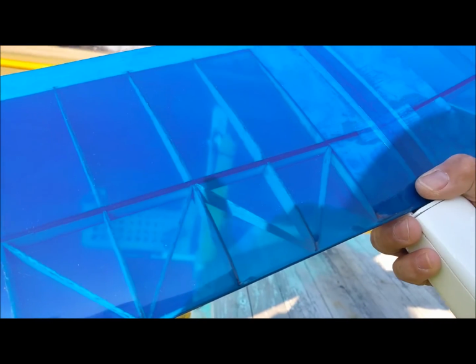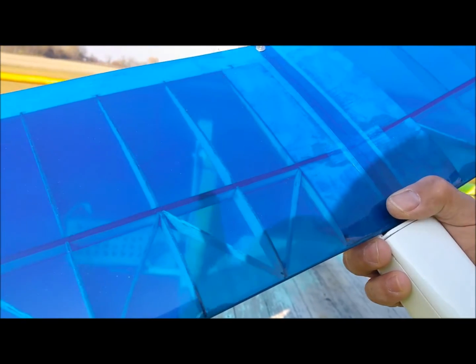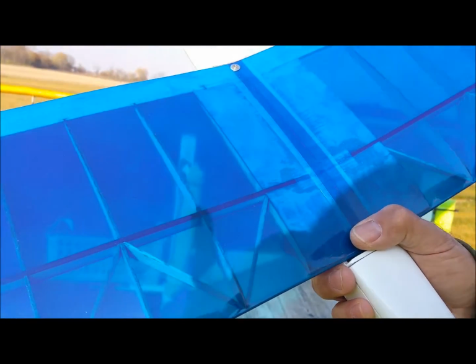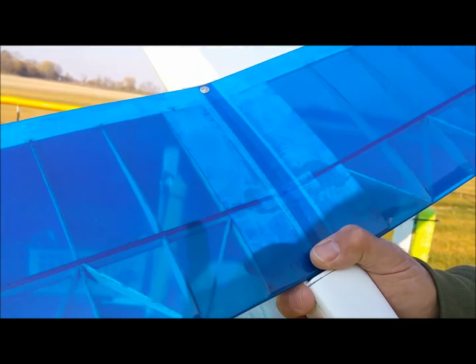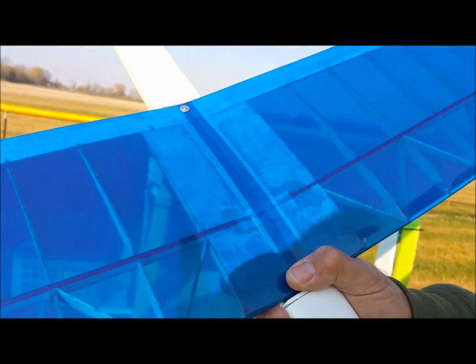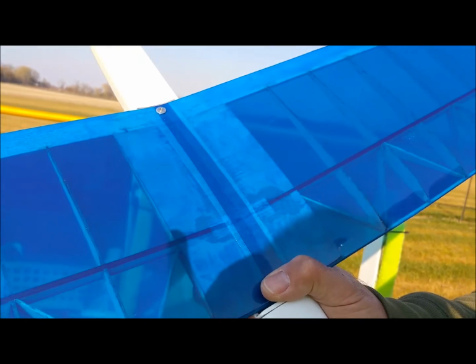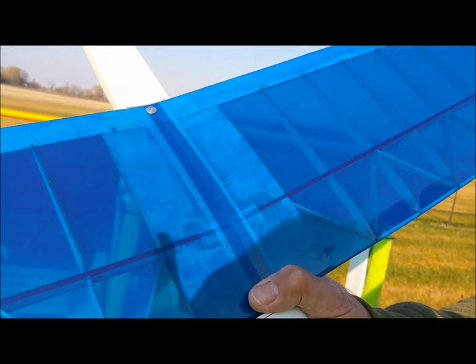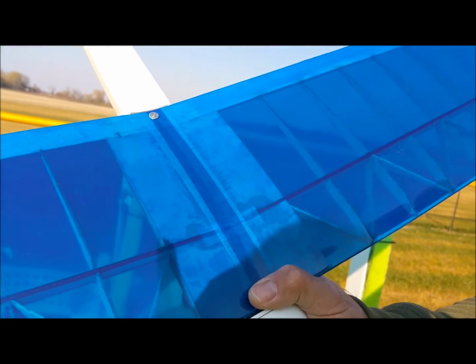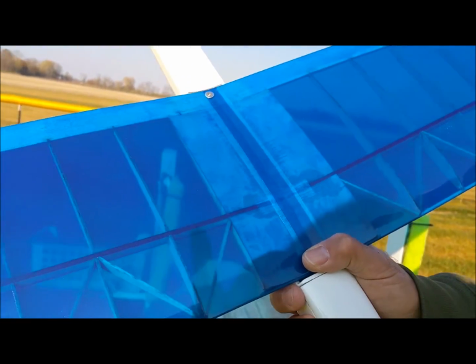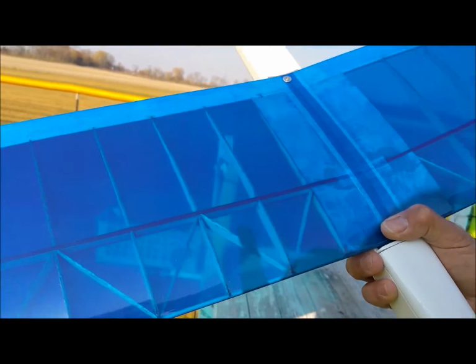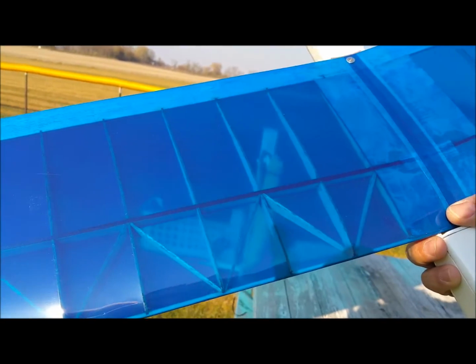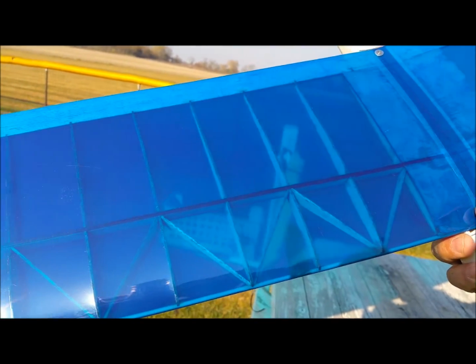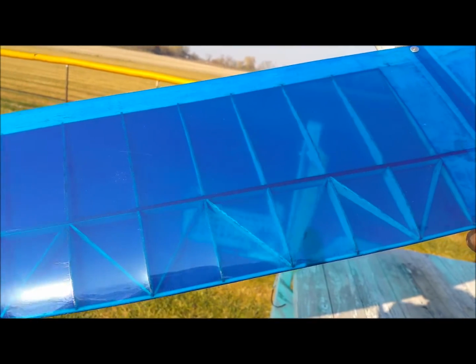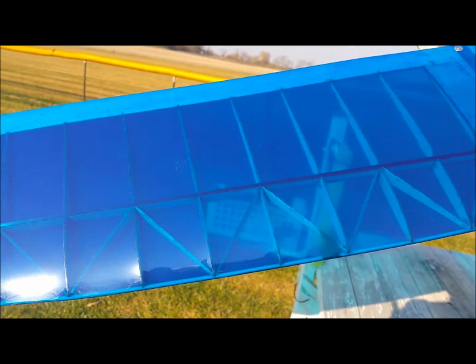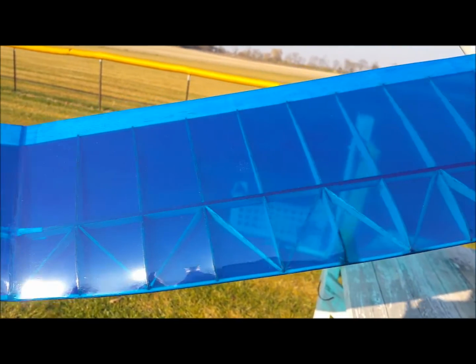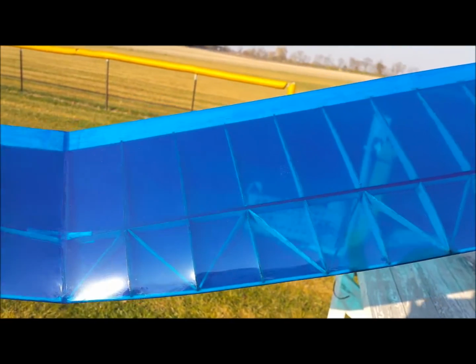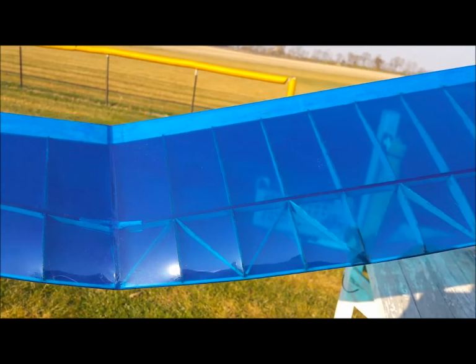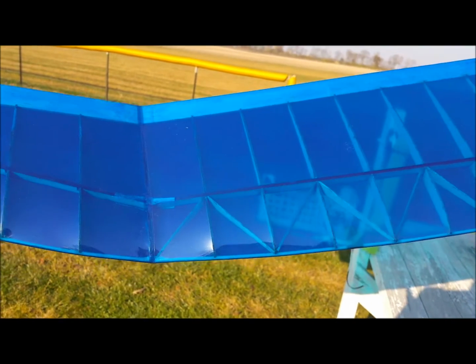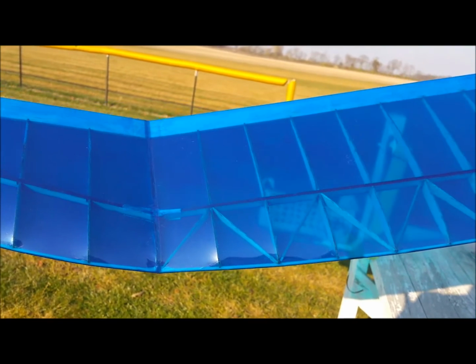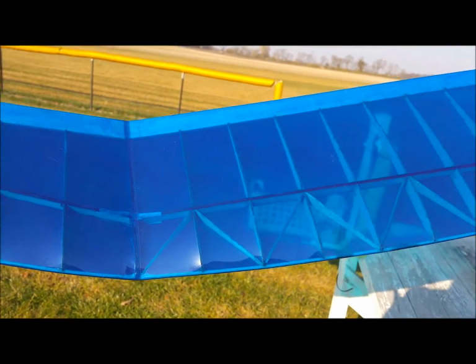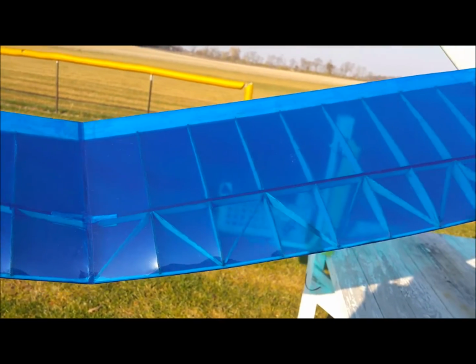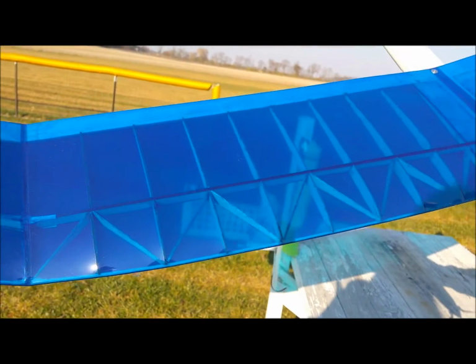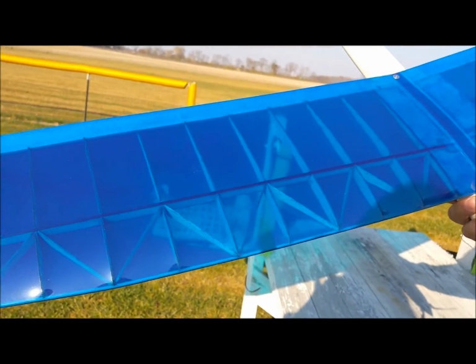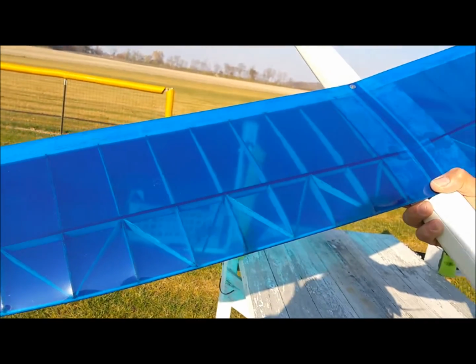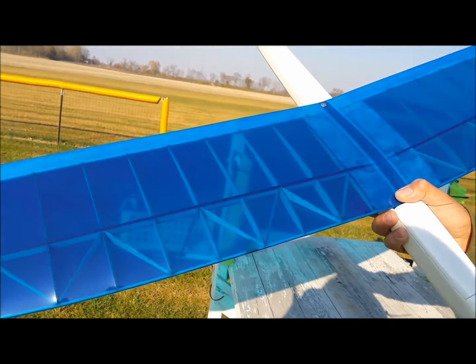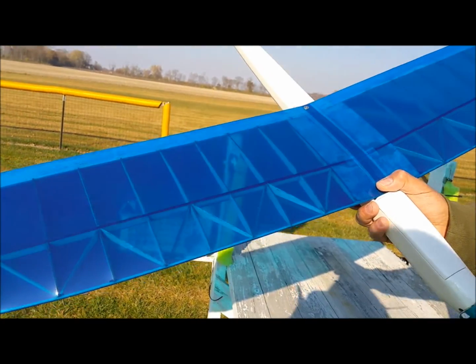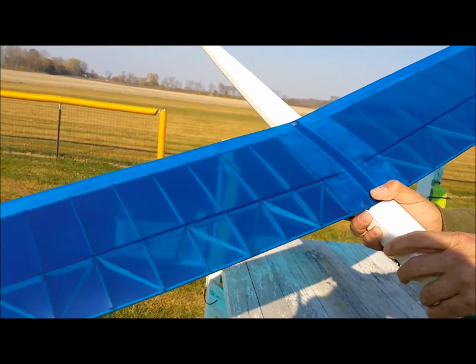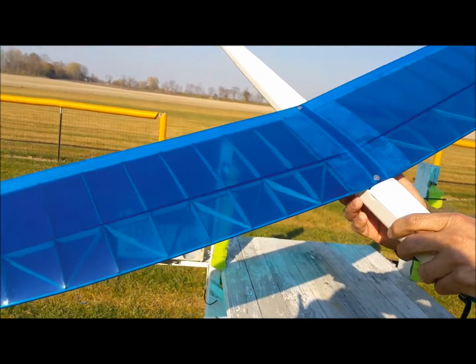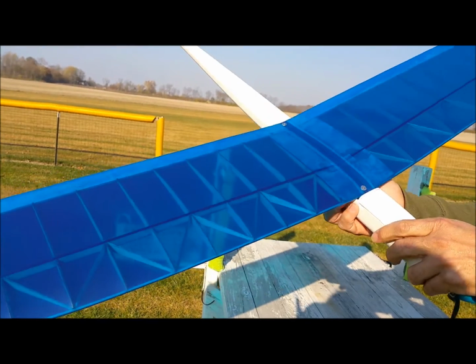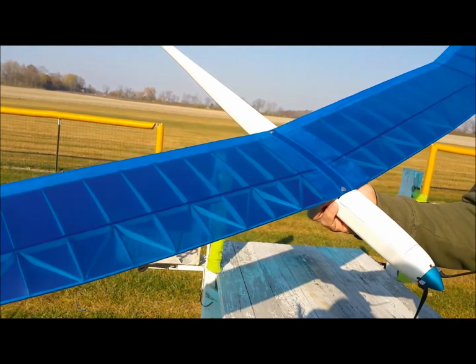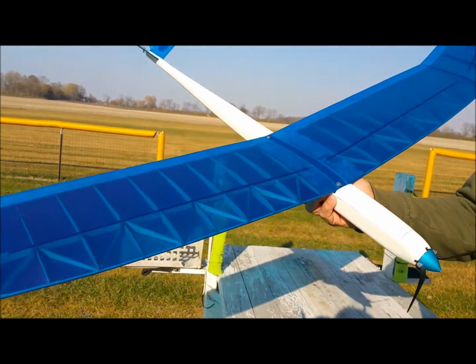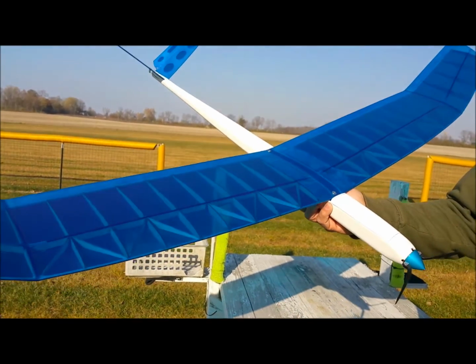With that addition, this wing can be covered with something other than a standard weight covering material — a lighter weight covering would do well on this wing. This happens to be transparent monocoat. Any of the monocoats are fine.